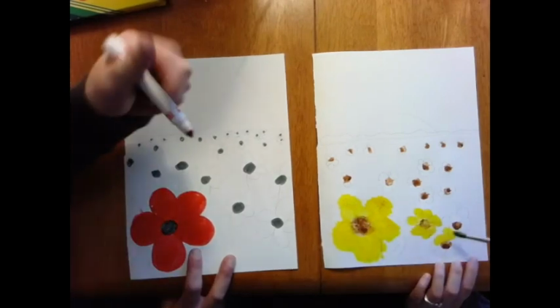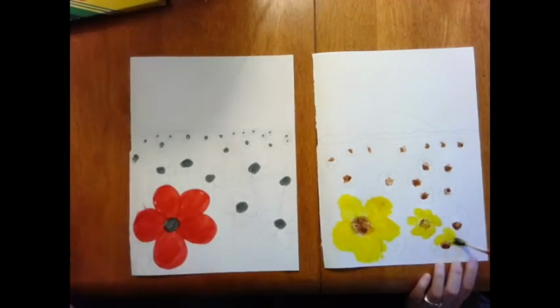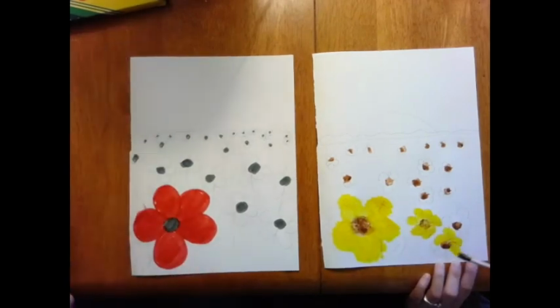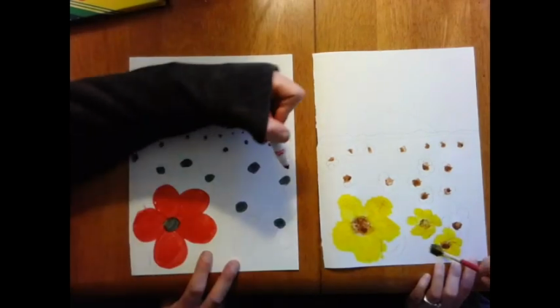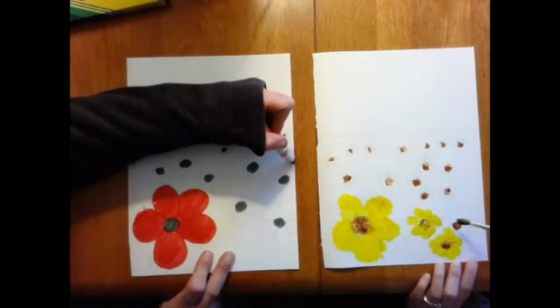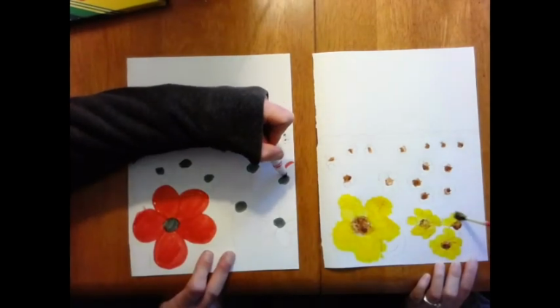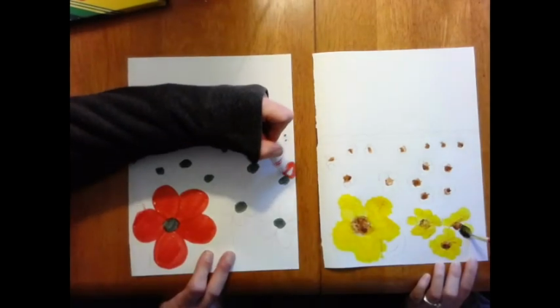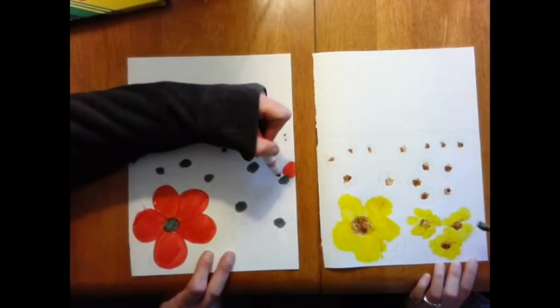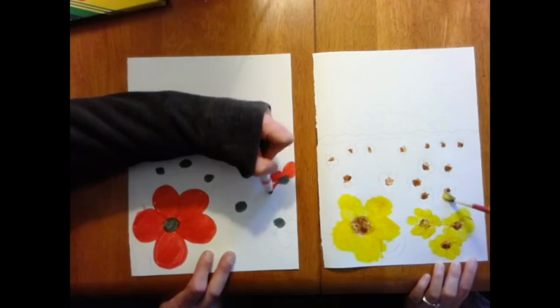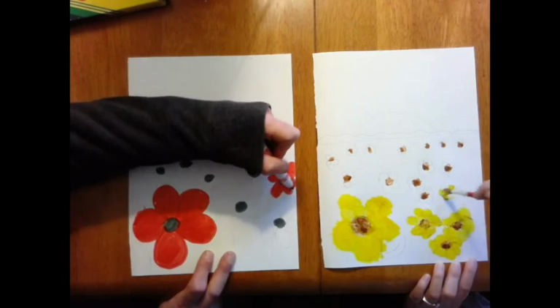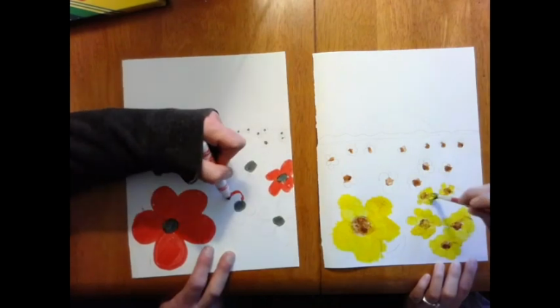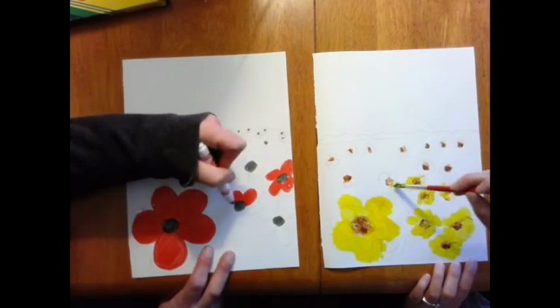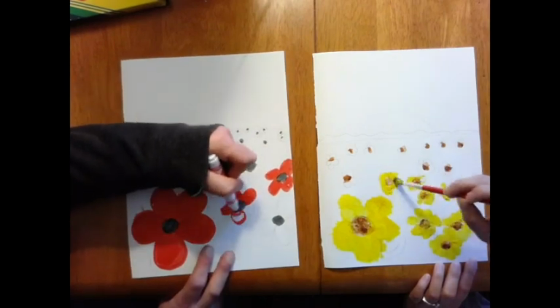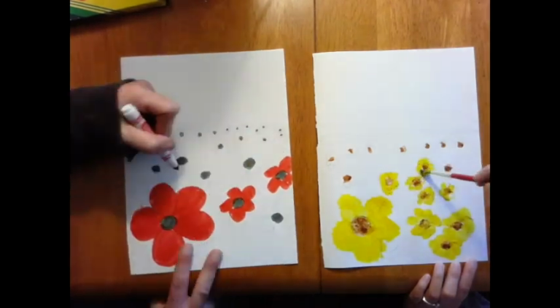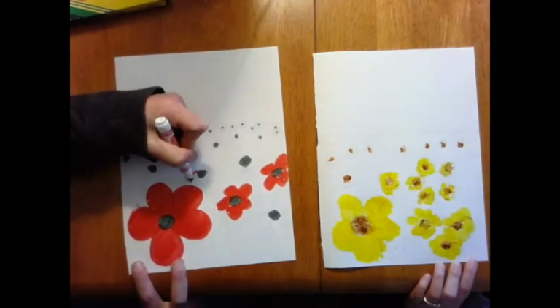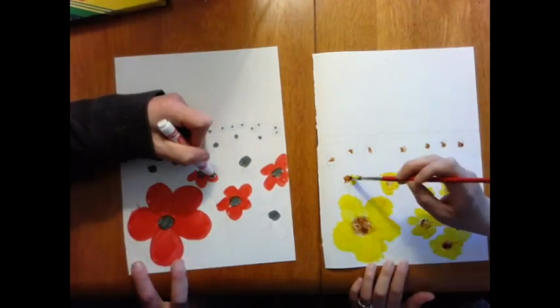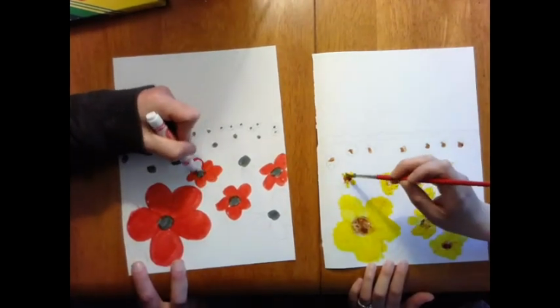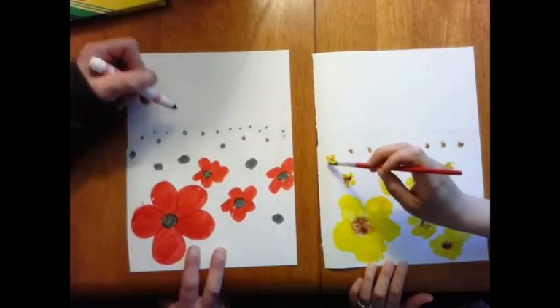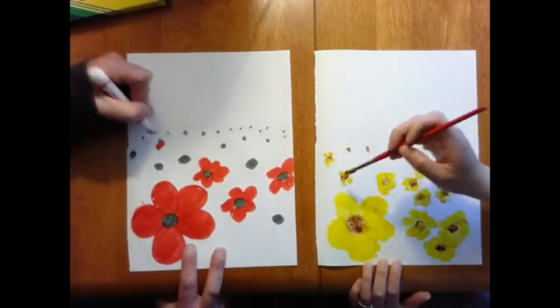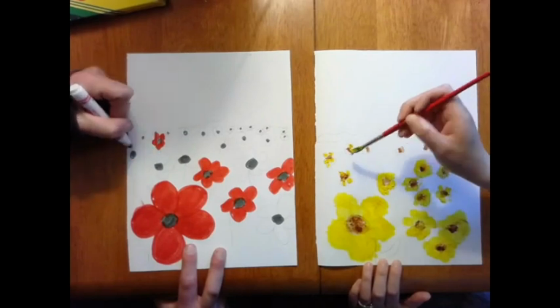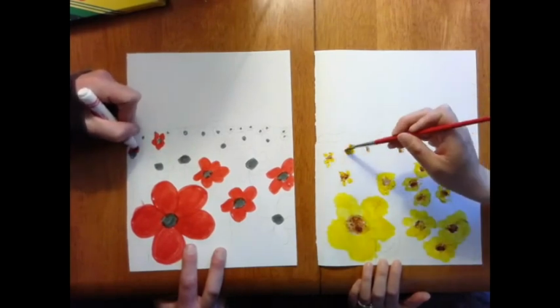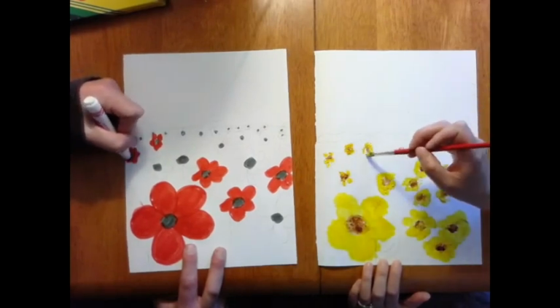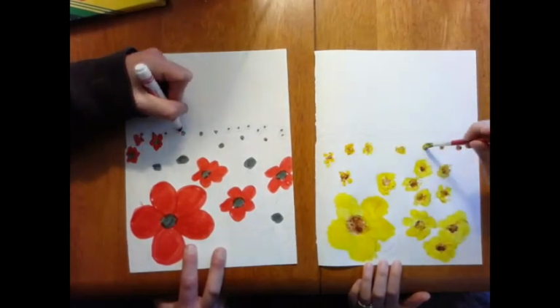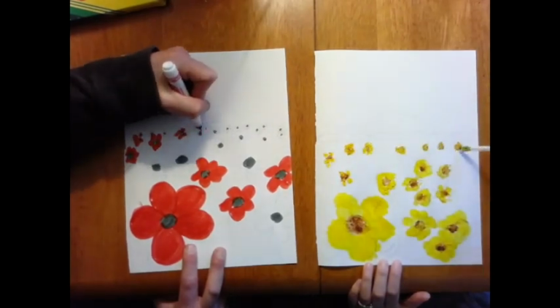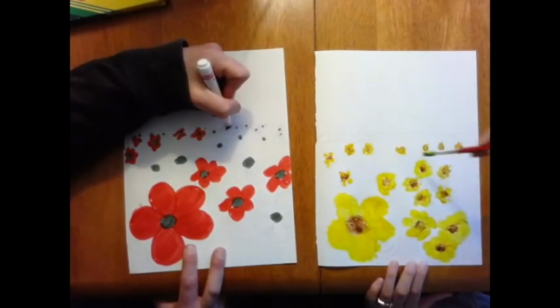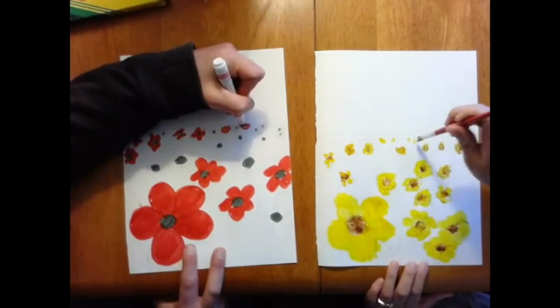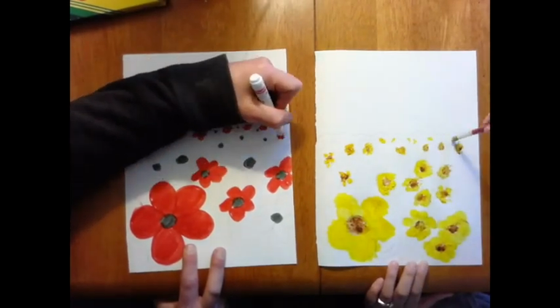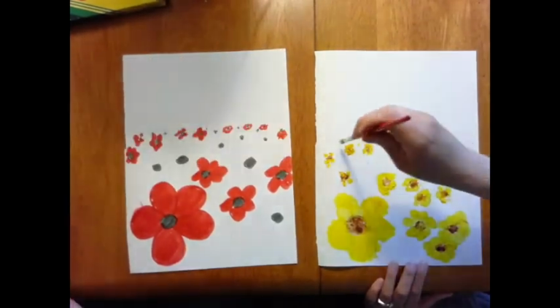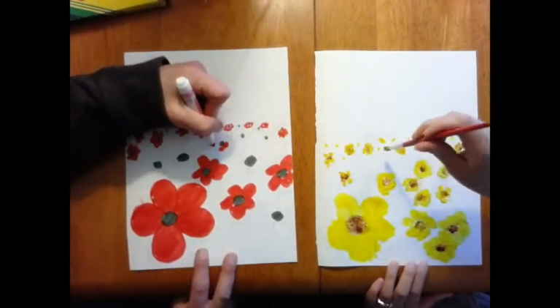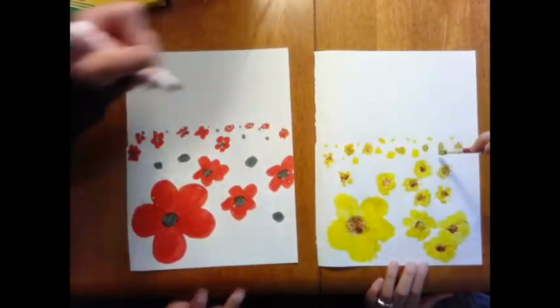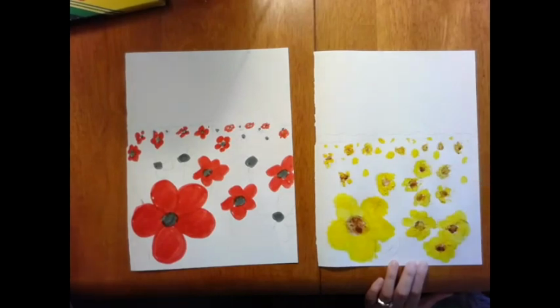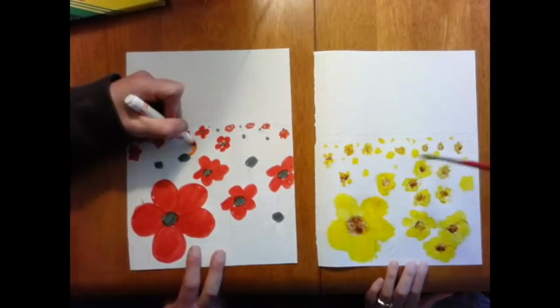I'm going to speed it up a little bit faster, but I just want you to see how the flowers are starting to become smaller as I paint them closer to the horizon line. You can also use a Q-tip to paint with, or your fingertip — you don't have to use a paintbrush.